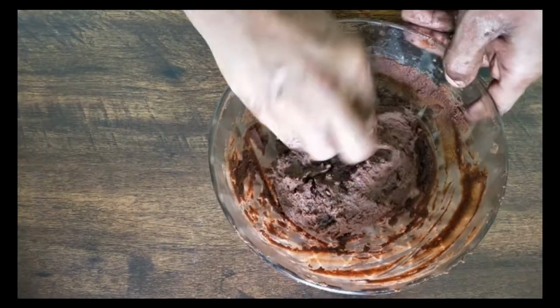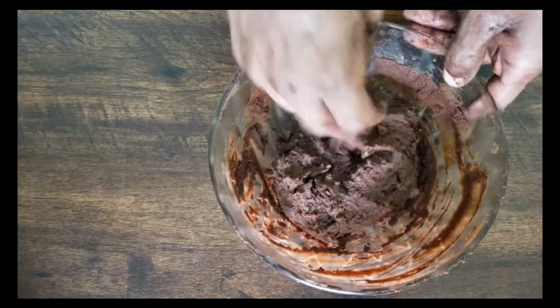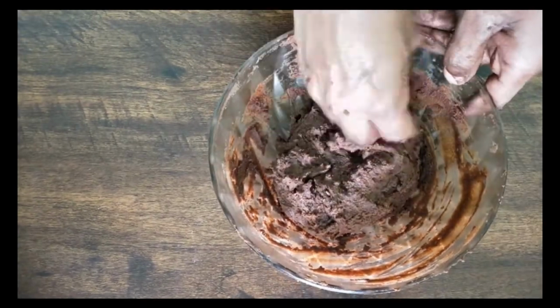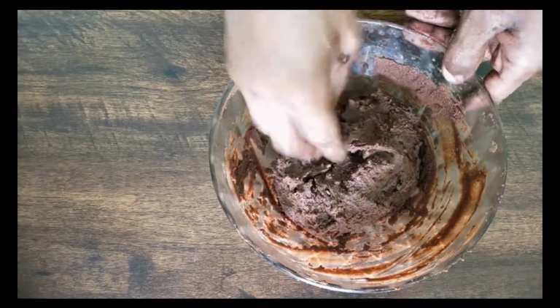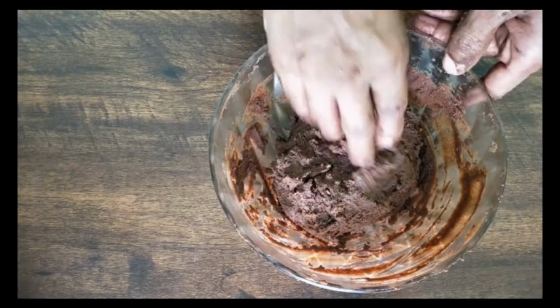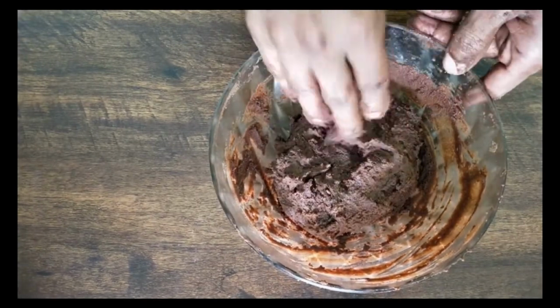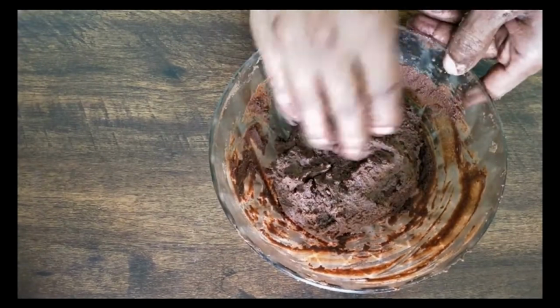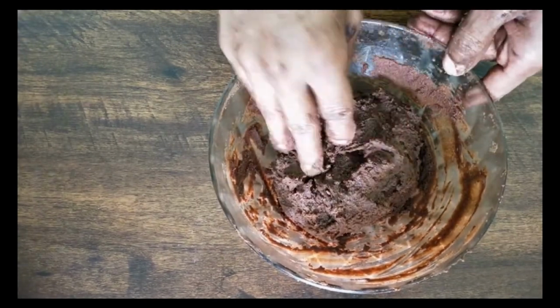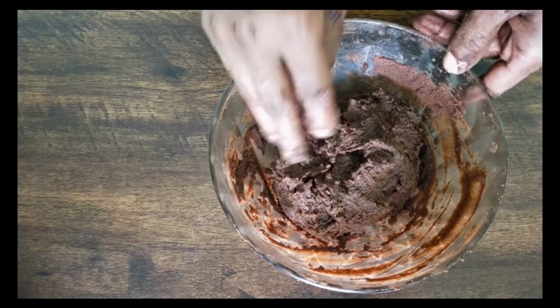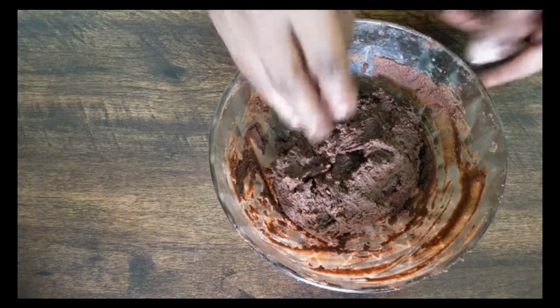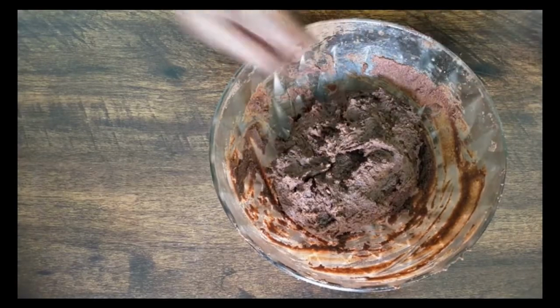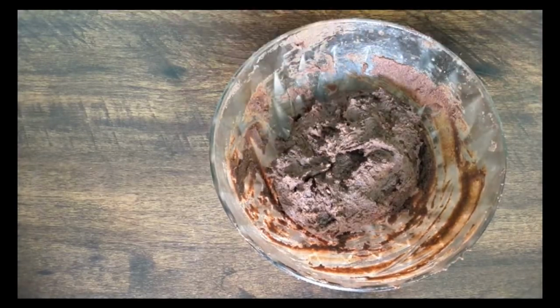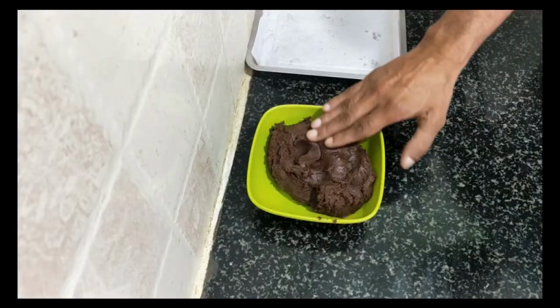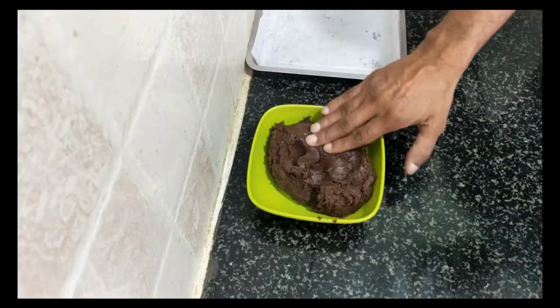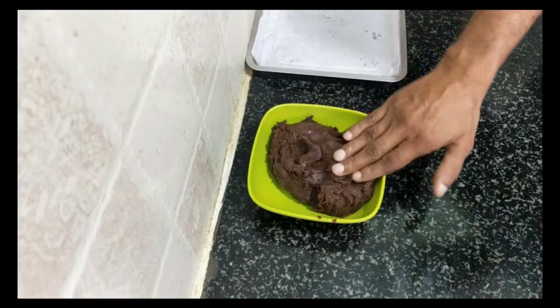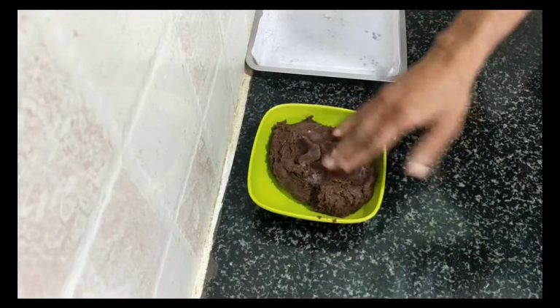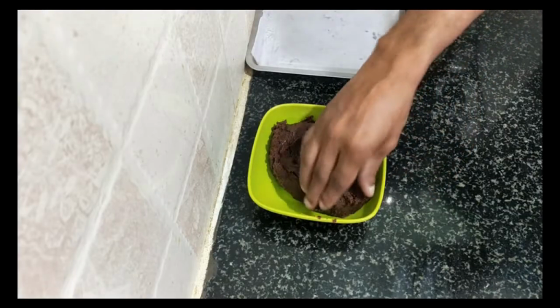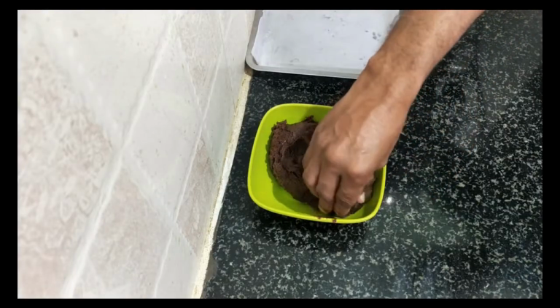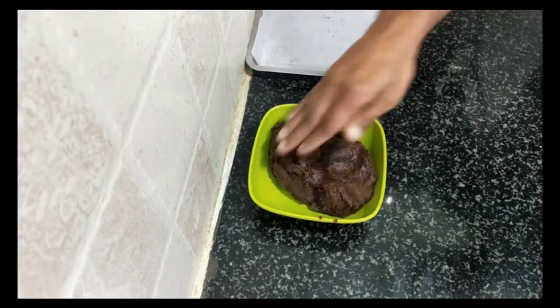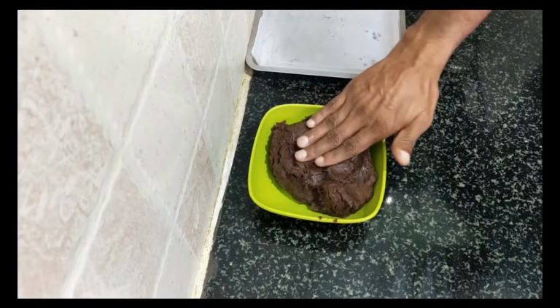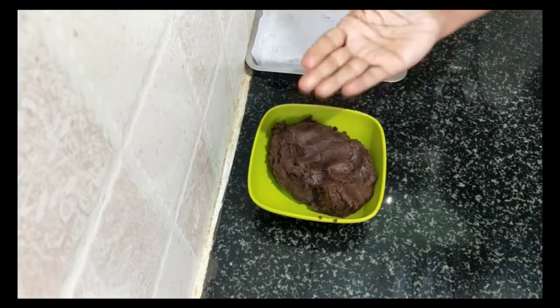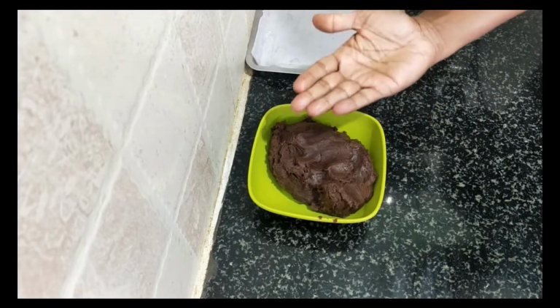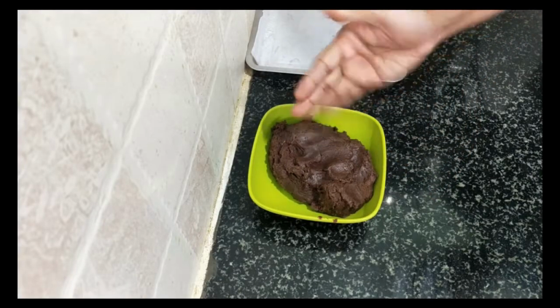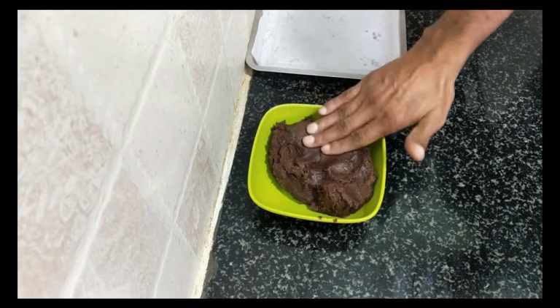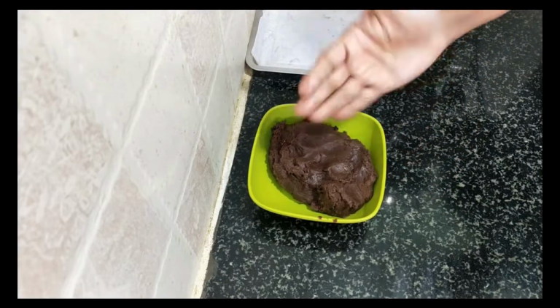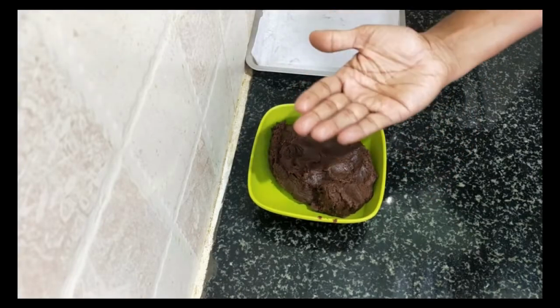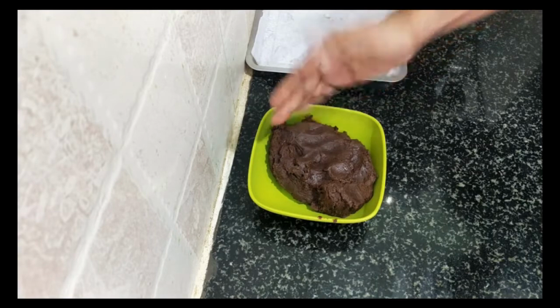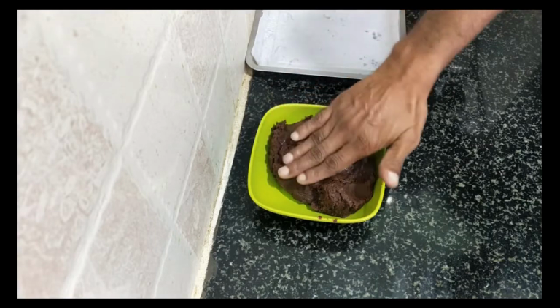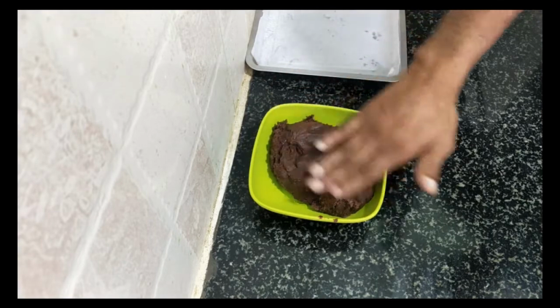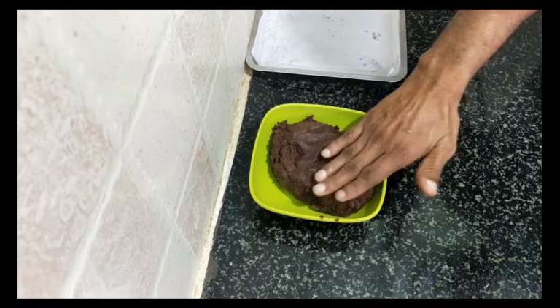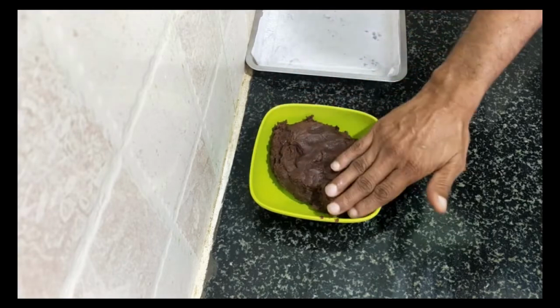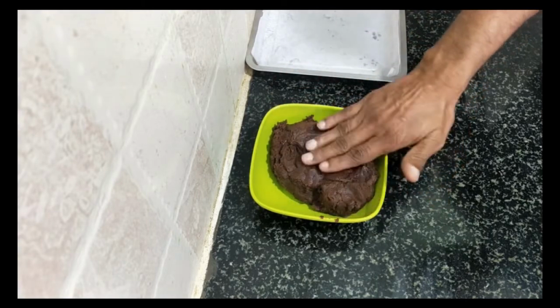Now you have to keep this in the fridge for at least half an hour. After half an hour, just touch the dough and check — it should not stick to your hand. That means it is fine to roll.